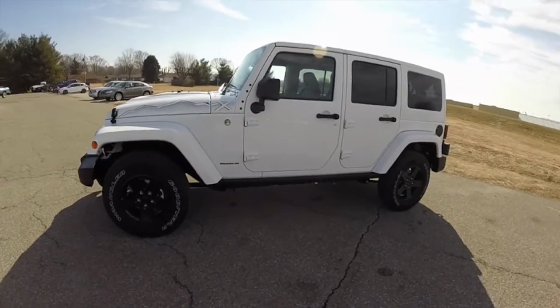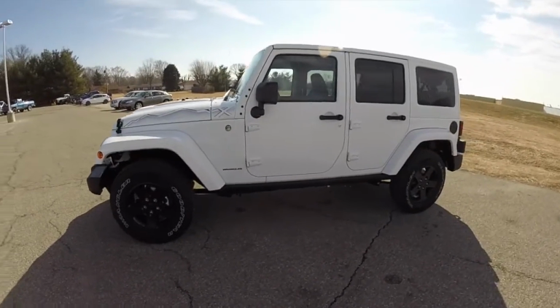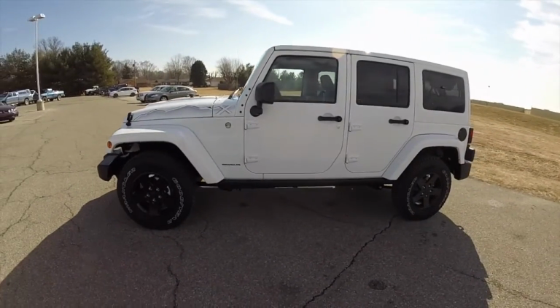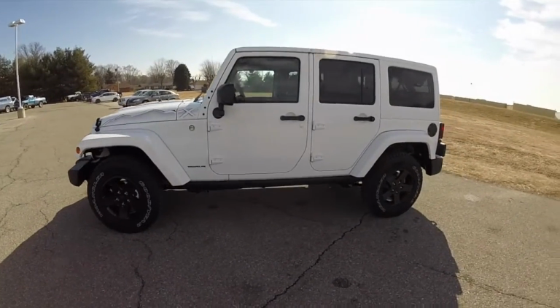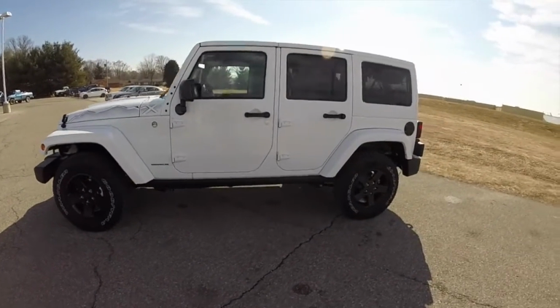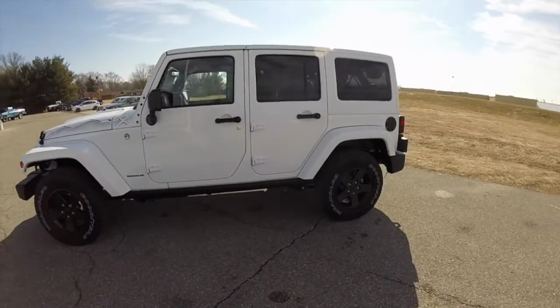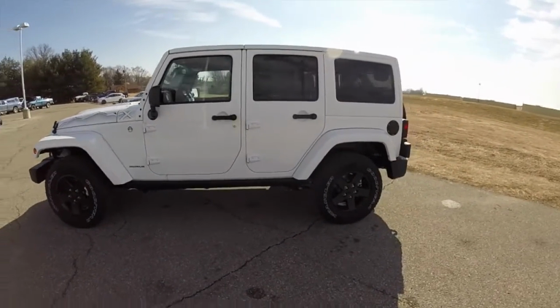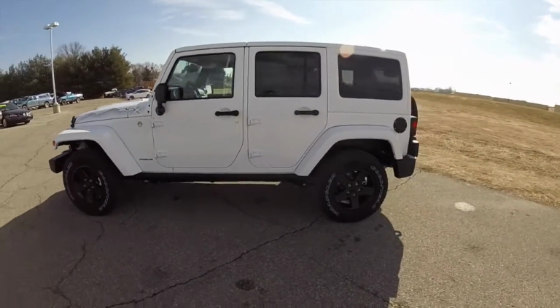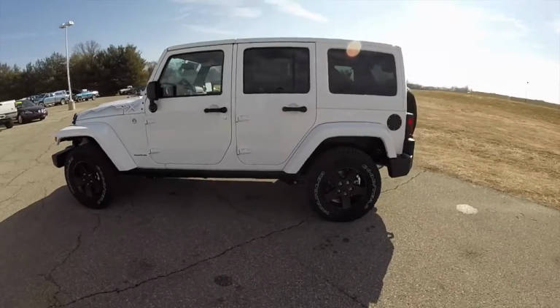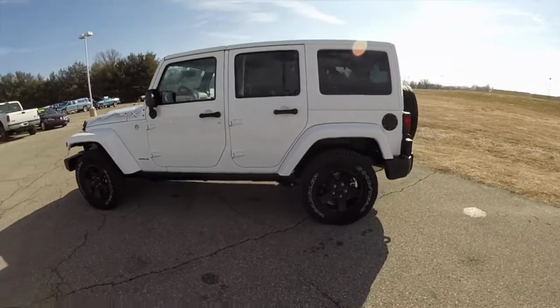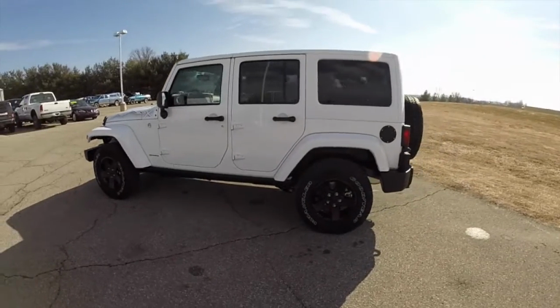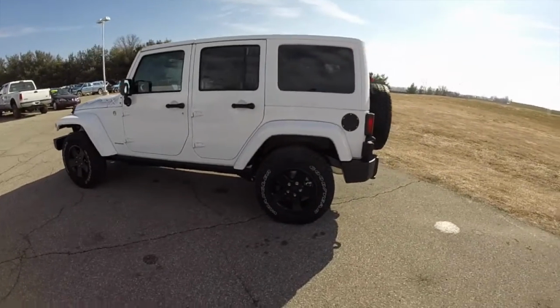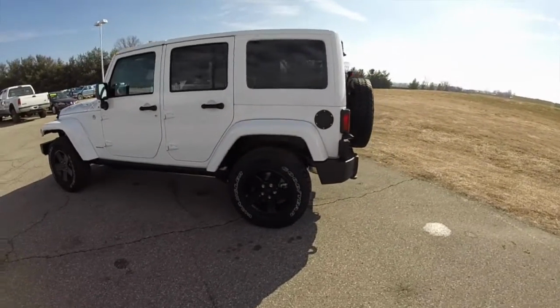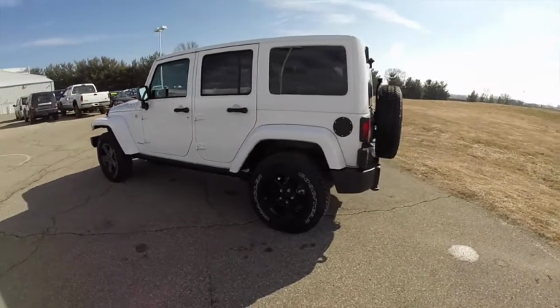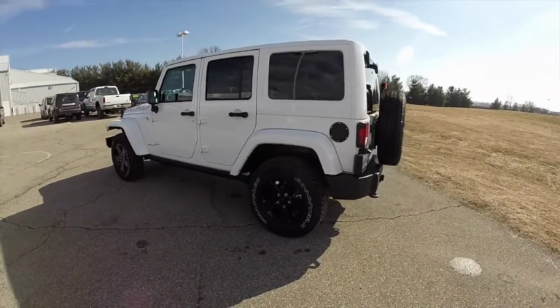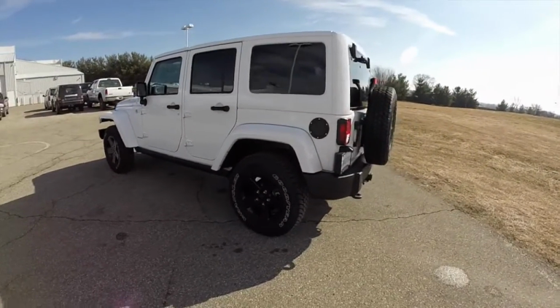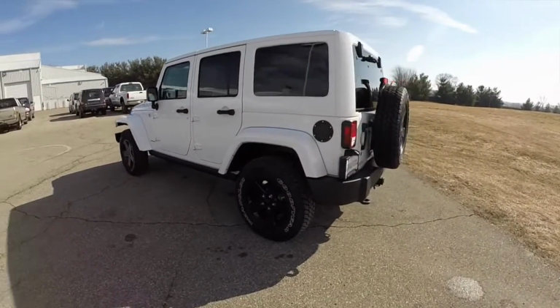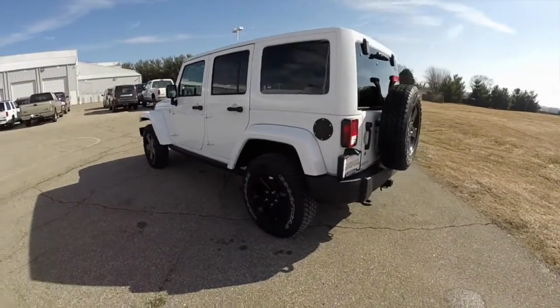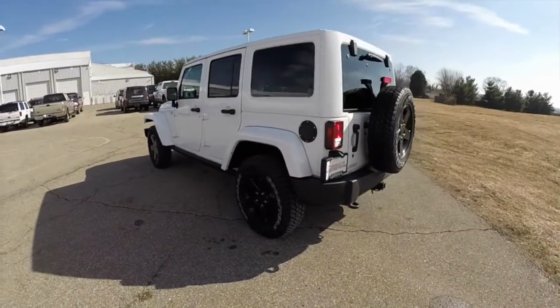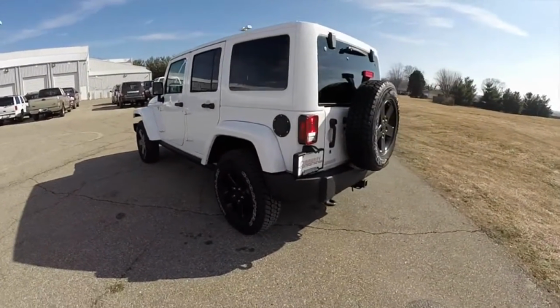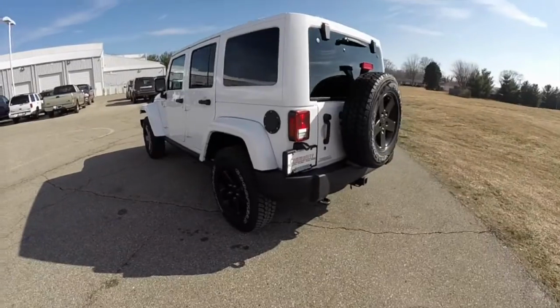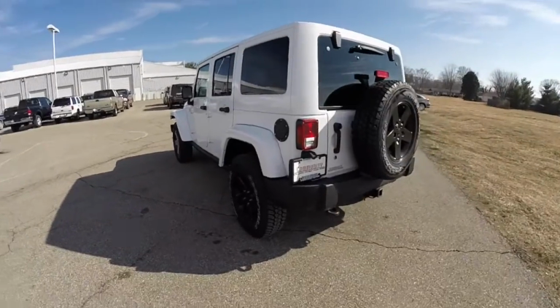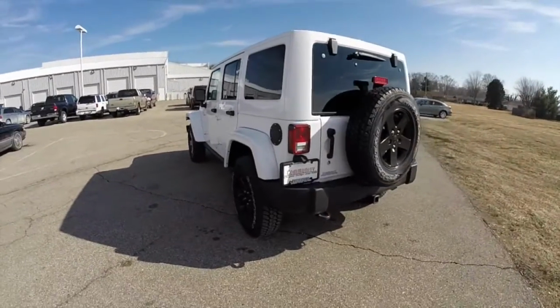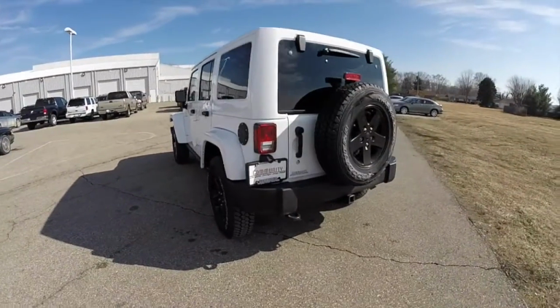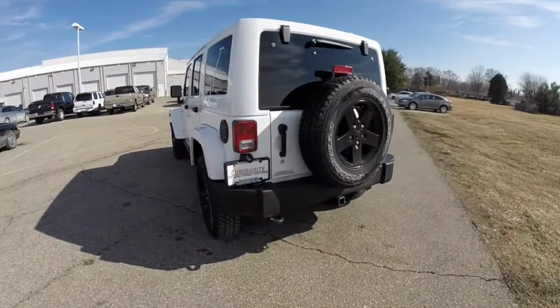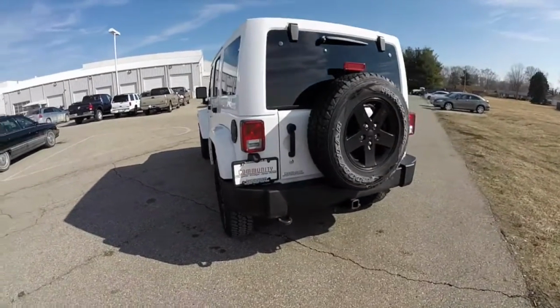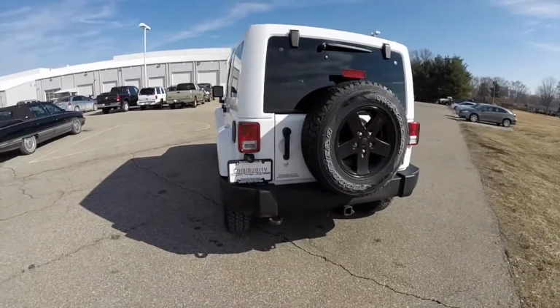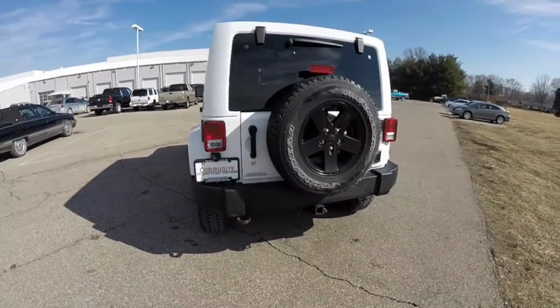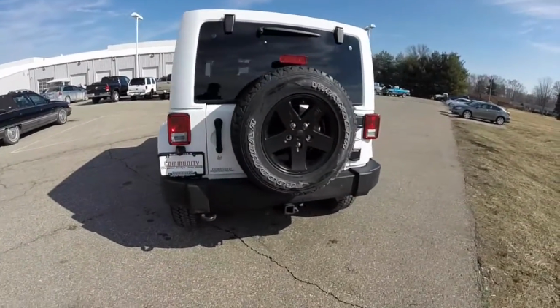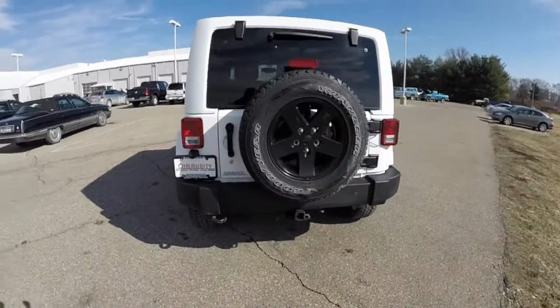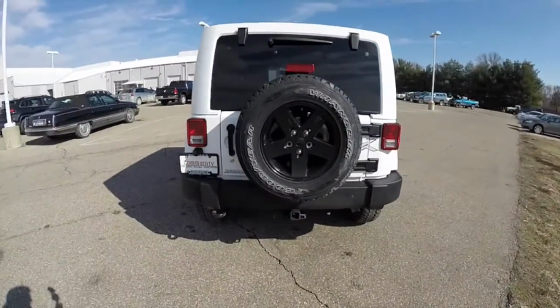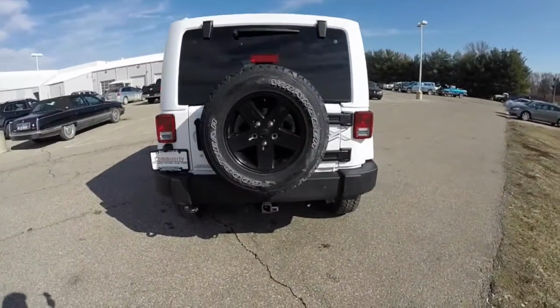This Wrangler is in bright white clear coat, has the black leather and sport mesh interior. It's 4 wheel drive, powered by a 3.6 liter Pentastar V6 engine with a 5 speed automatic transmission.